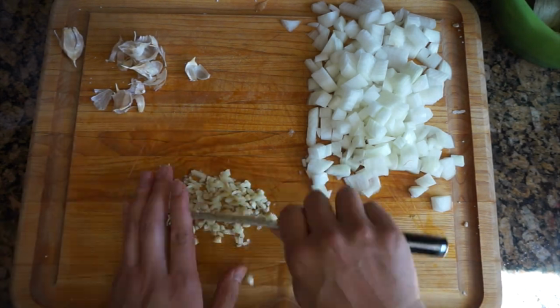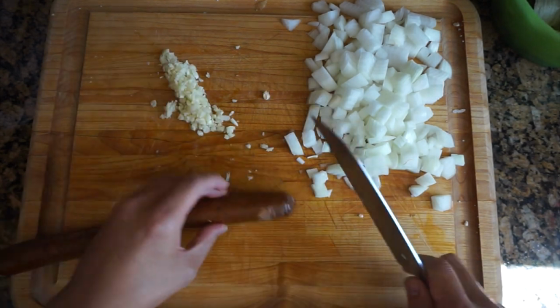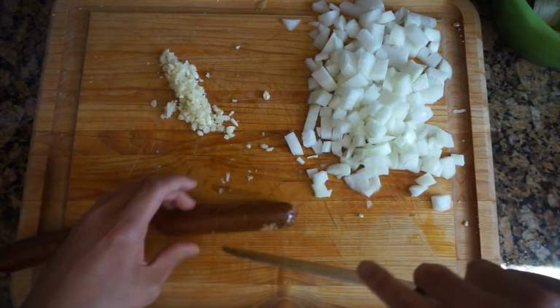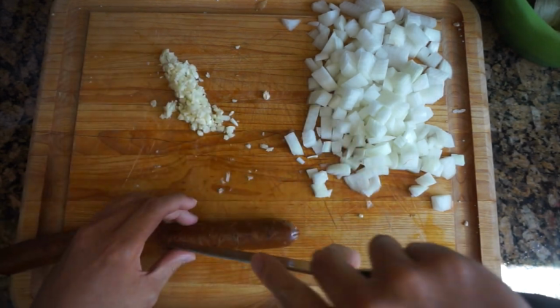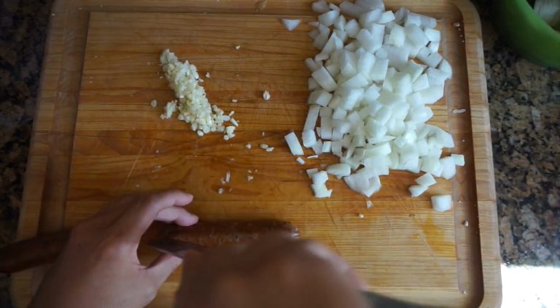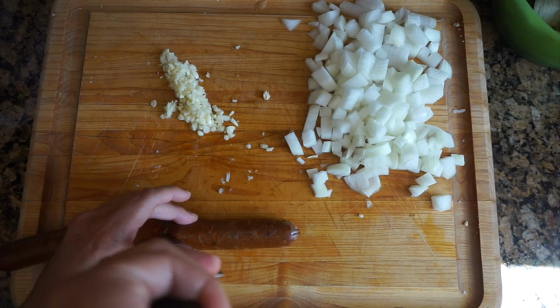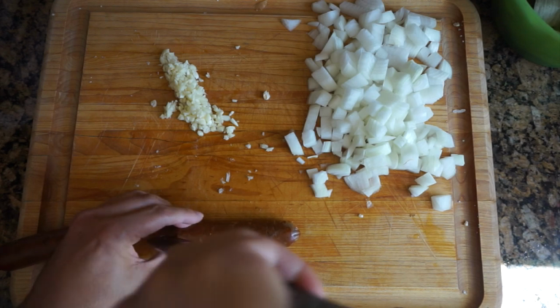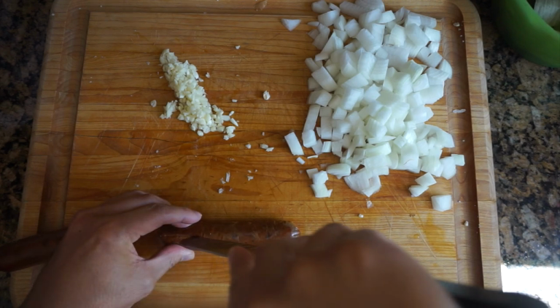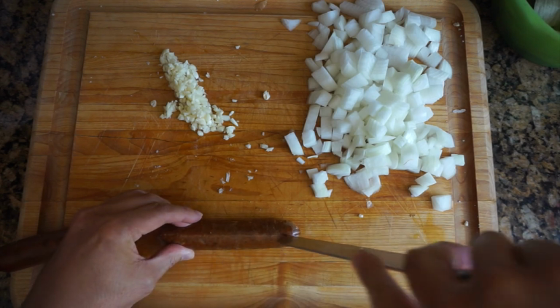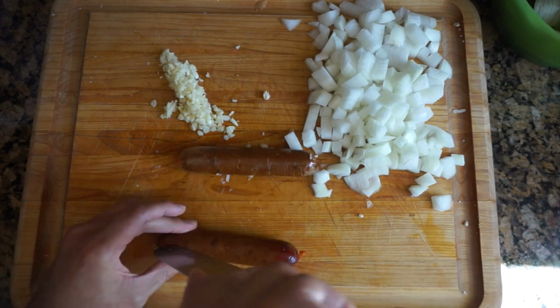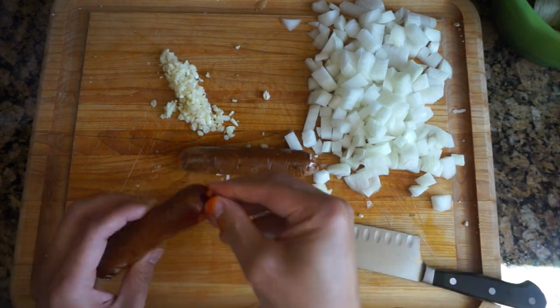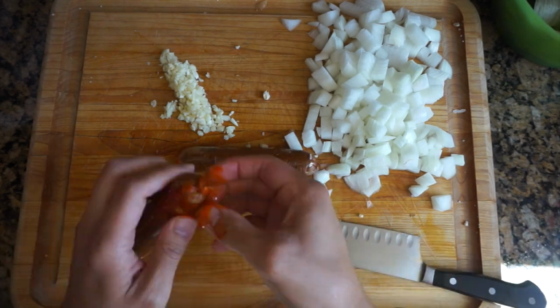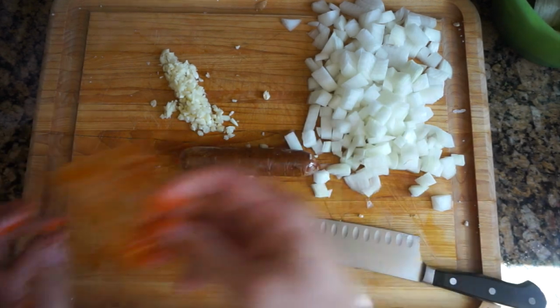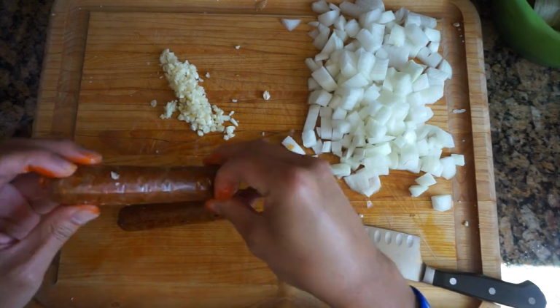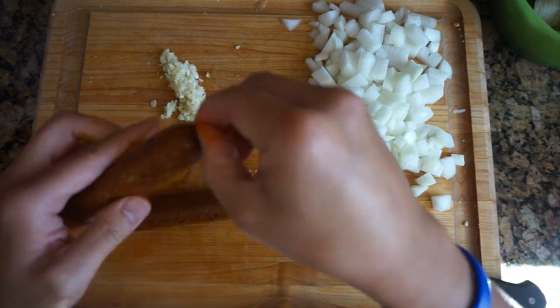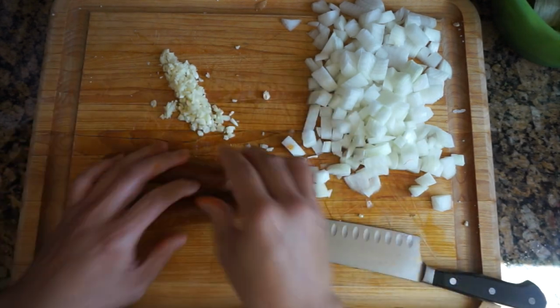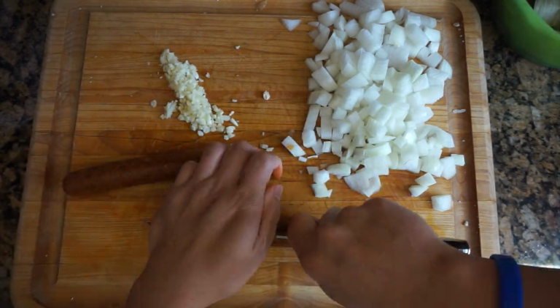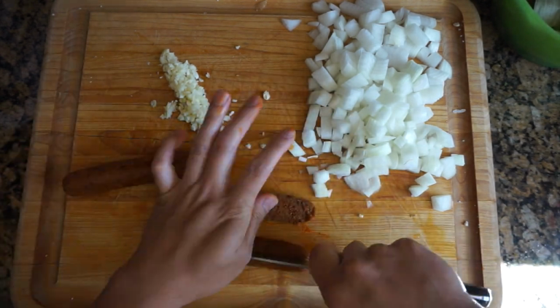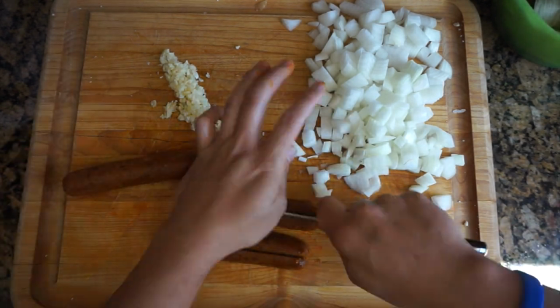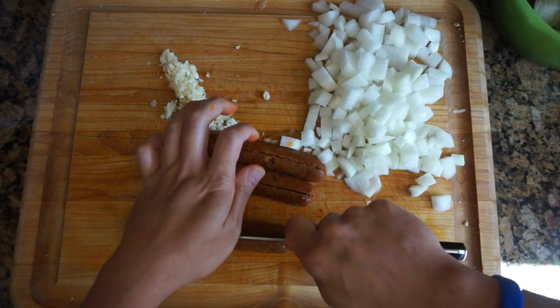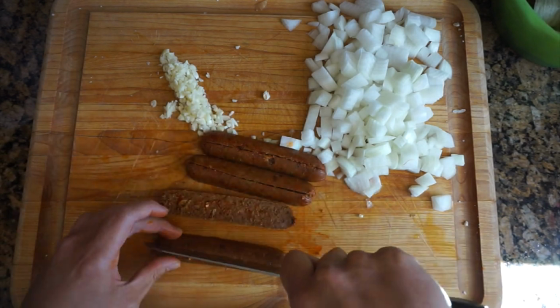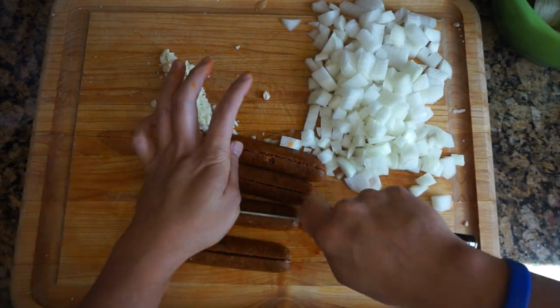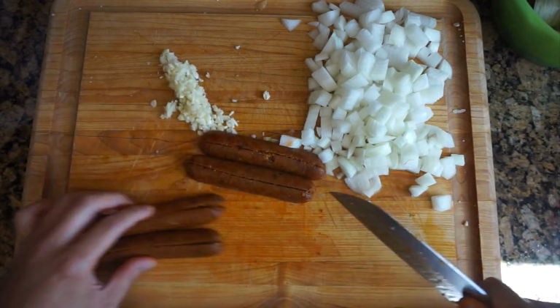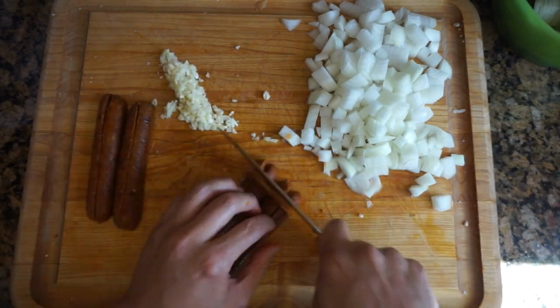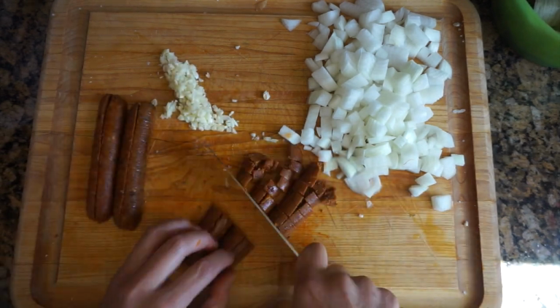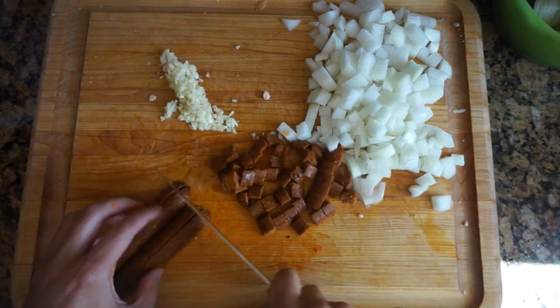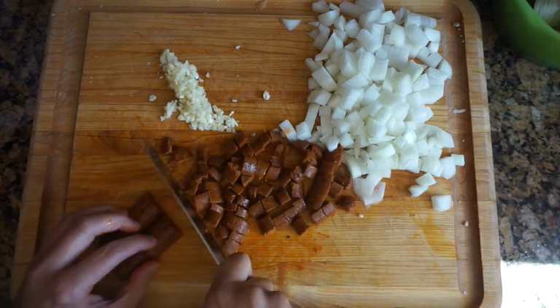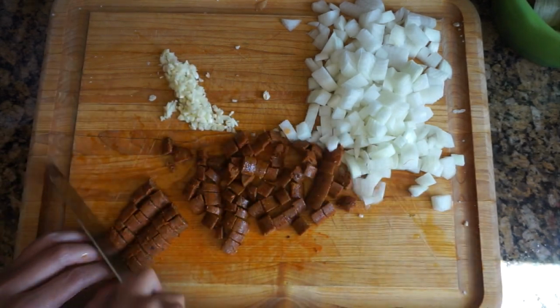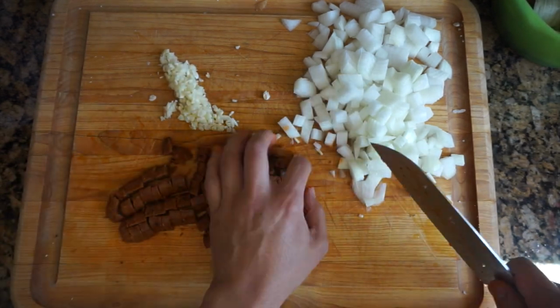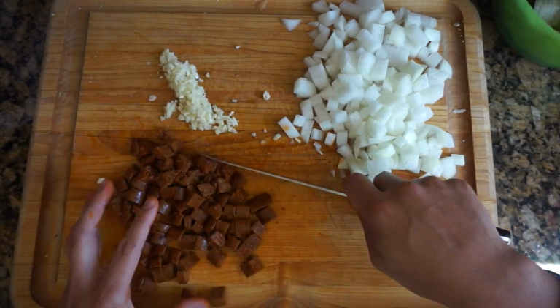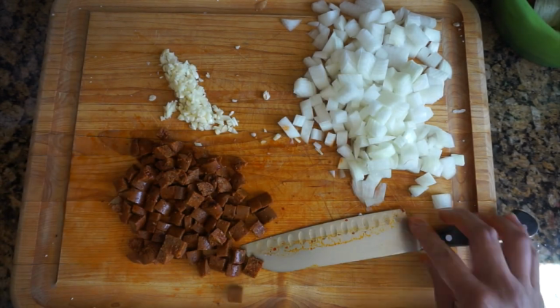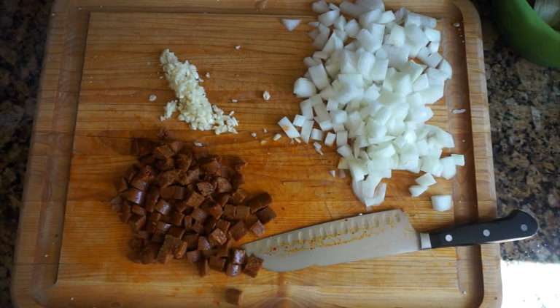For this recipe, I use the Field Roast chipotle vegan sausage. It gives this paella some boldness and bite. I used these sausages in my spicy spaghetti recipe, which I'll link down below.